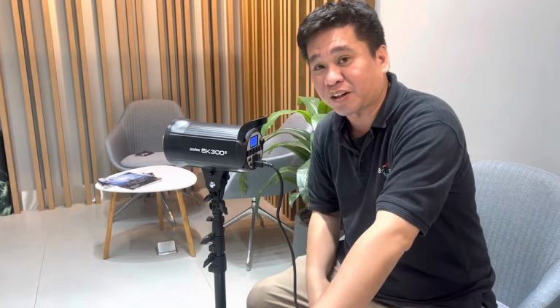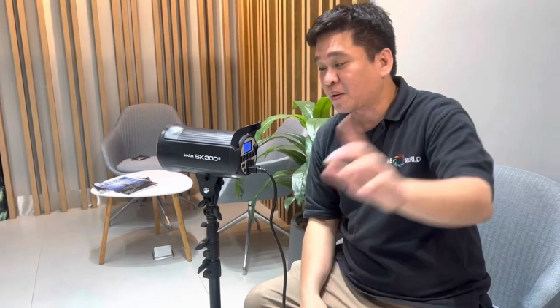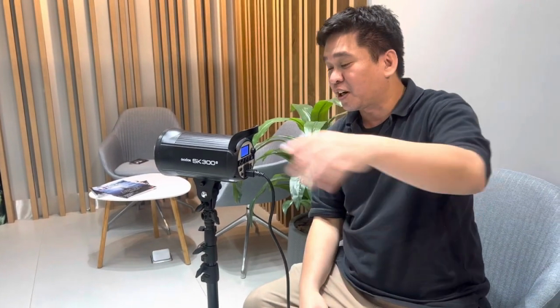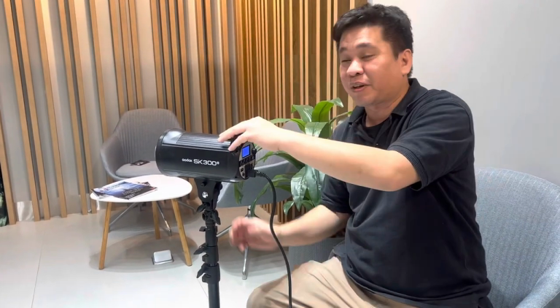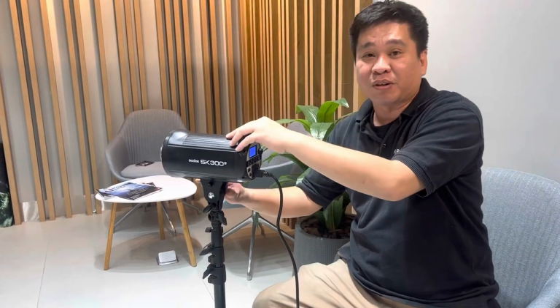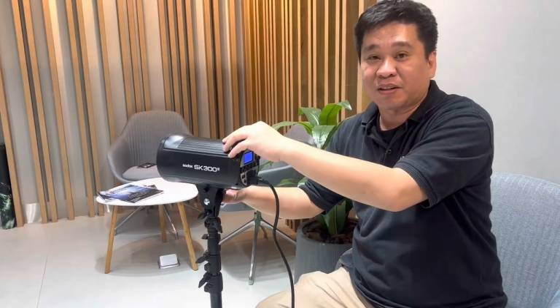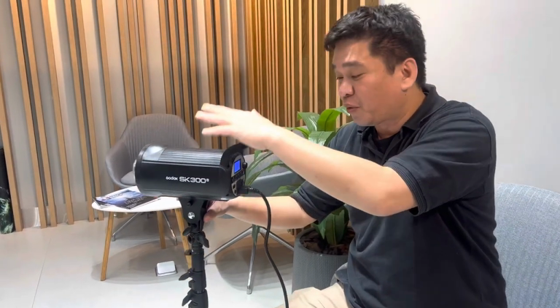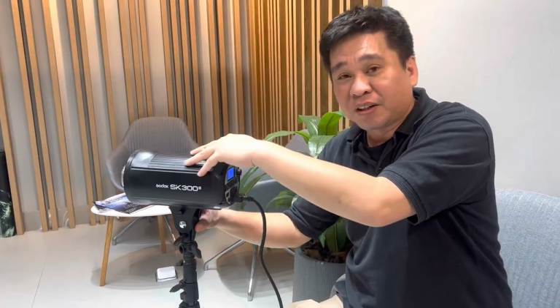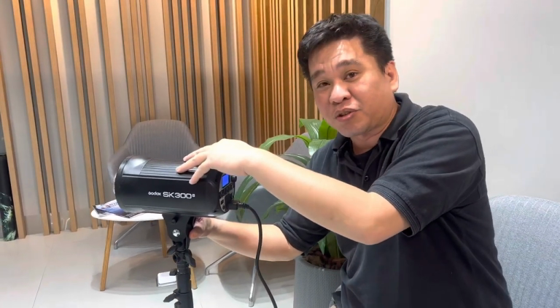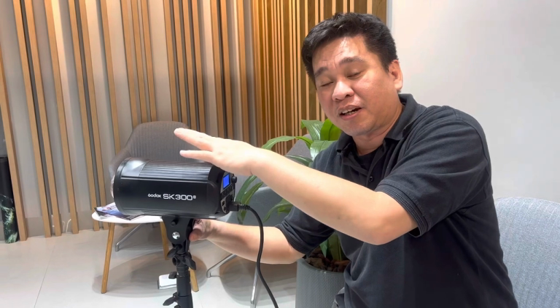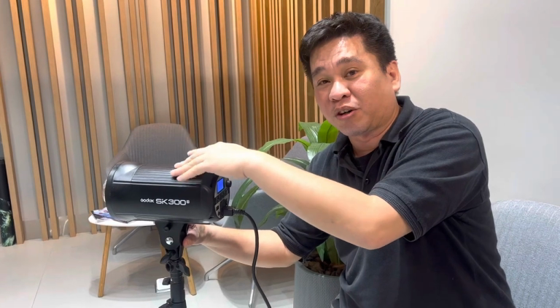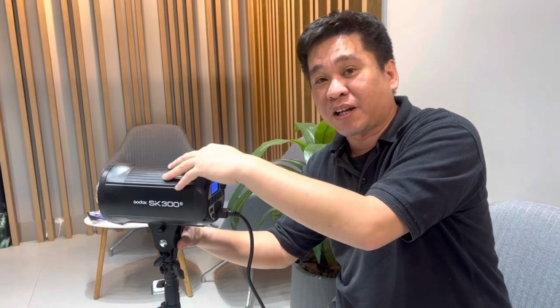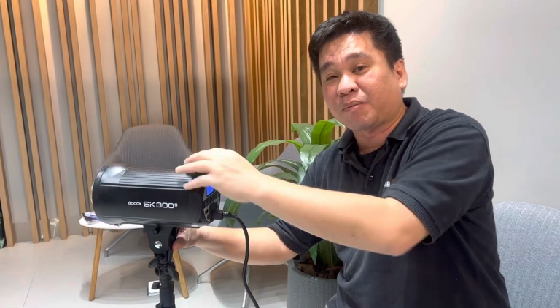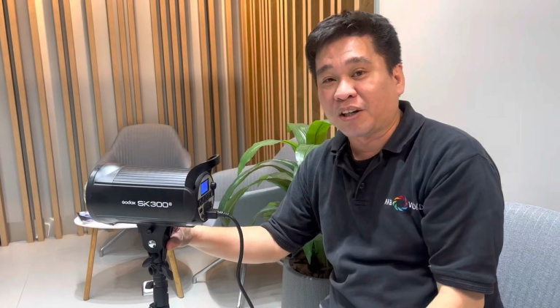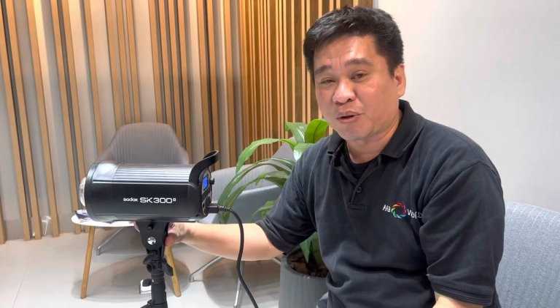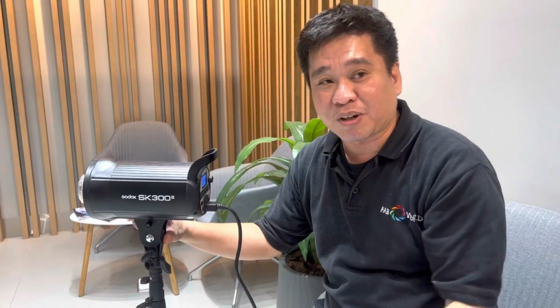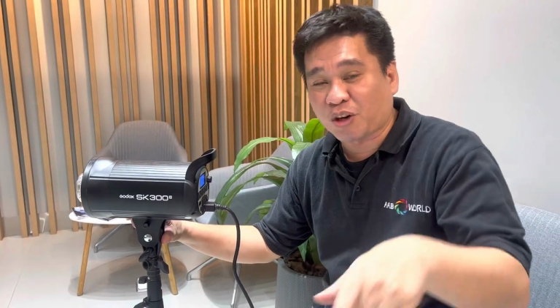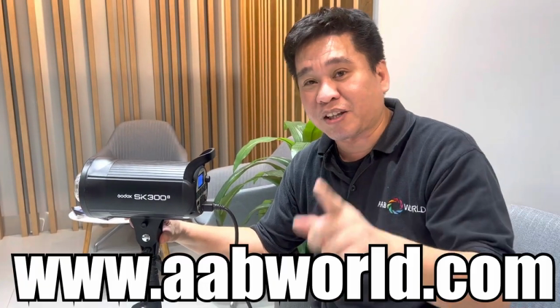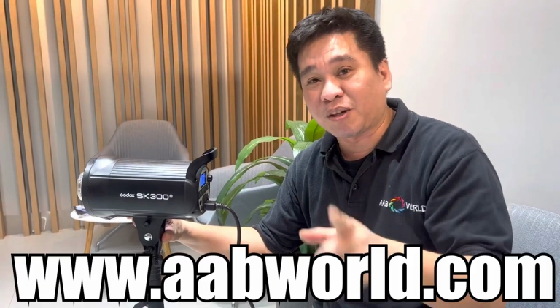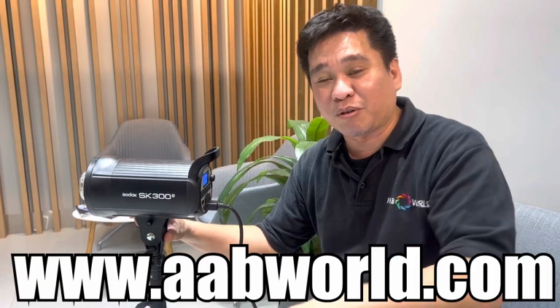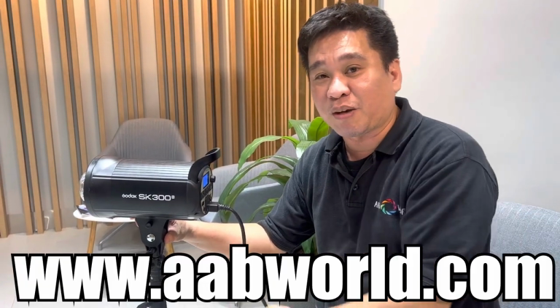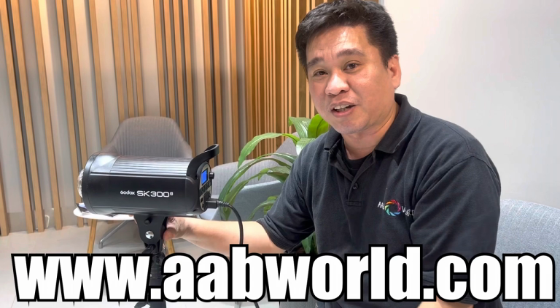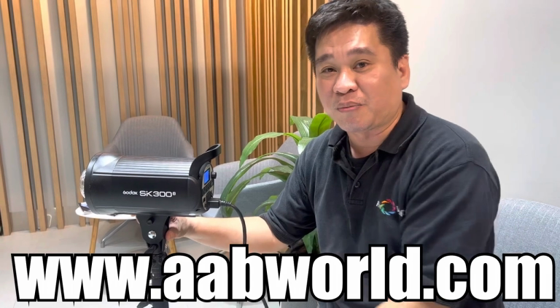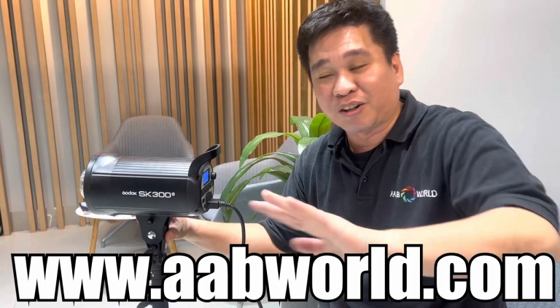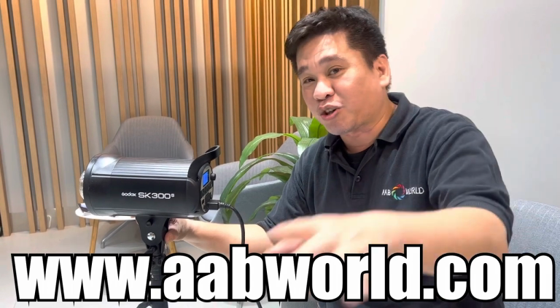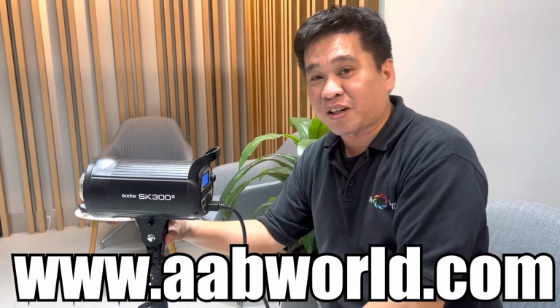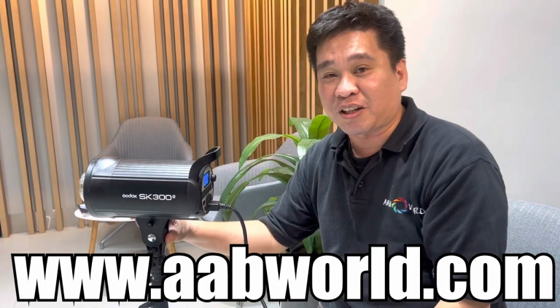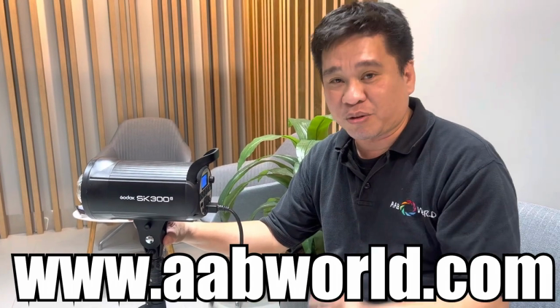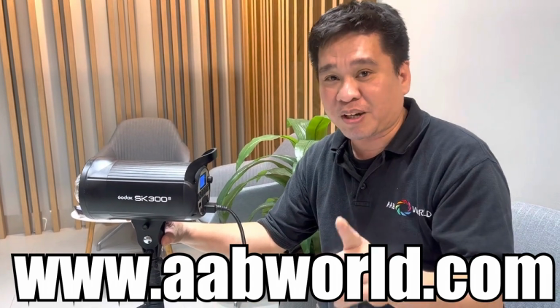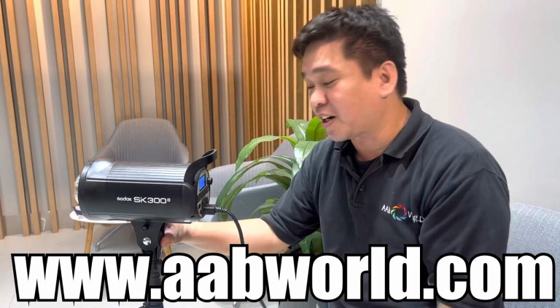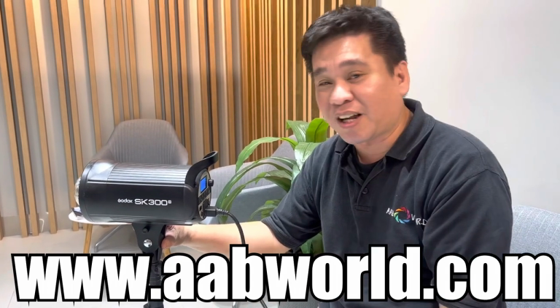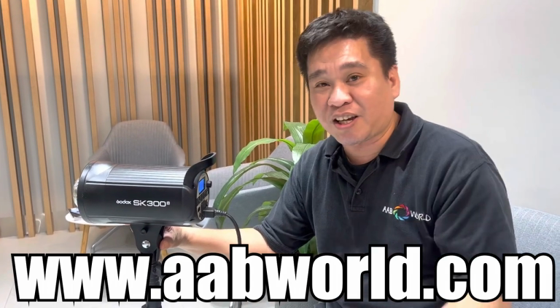If you have any questions regarding the SK300 and SK400, comment down below. If you want to check the Godox 900 available here at AV World, you can visit our website at www.avworld.com — all Godox products are already listed there. Thank you!